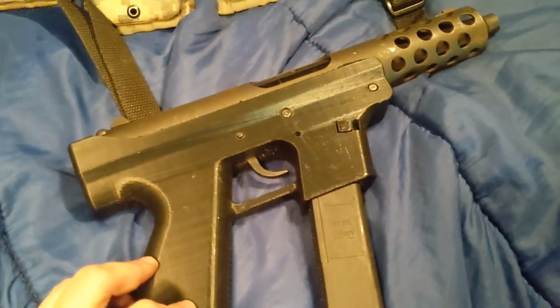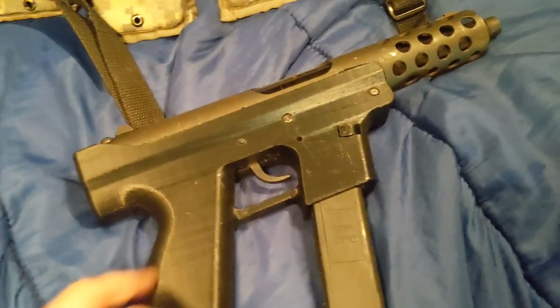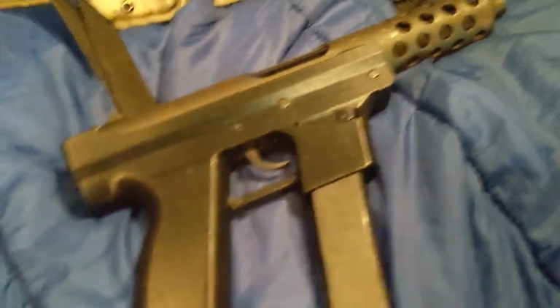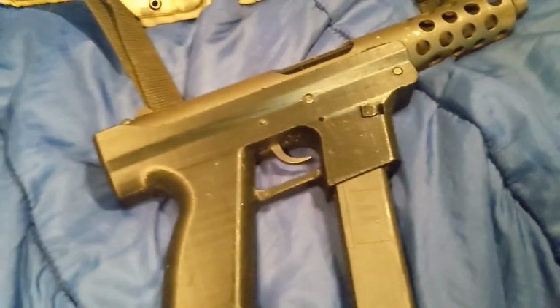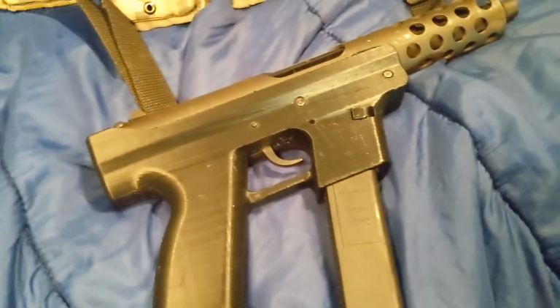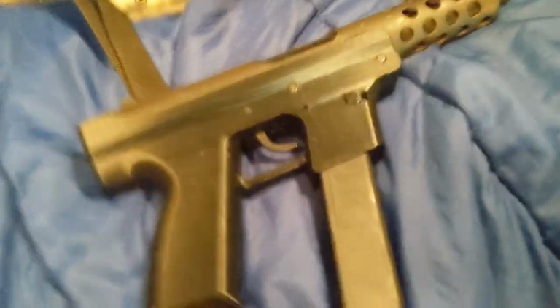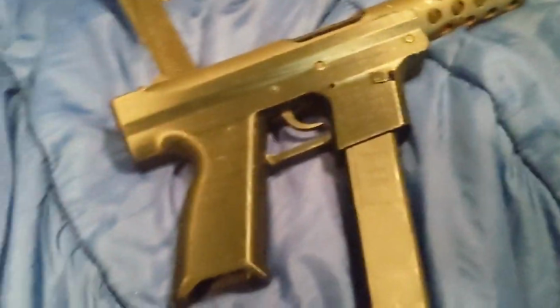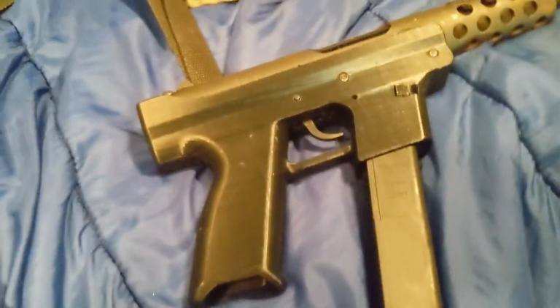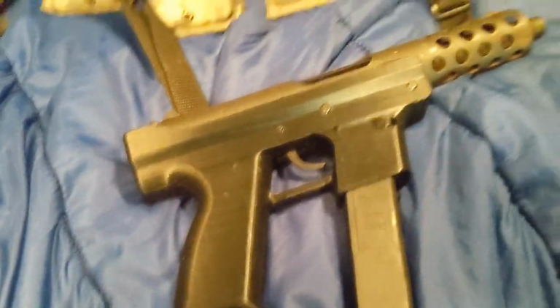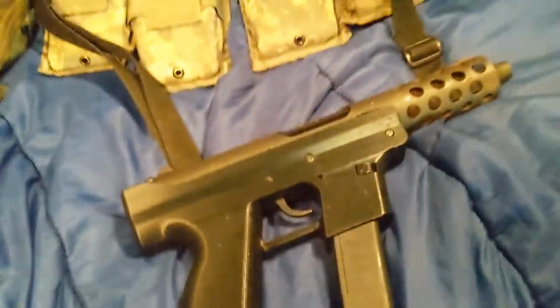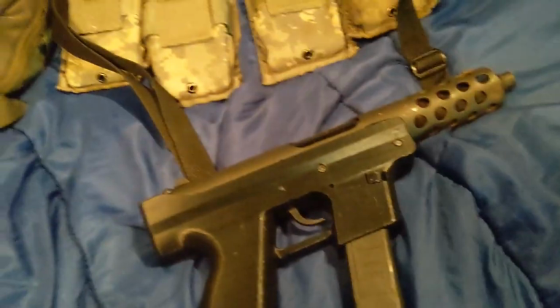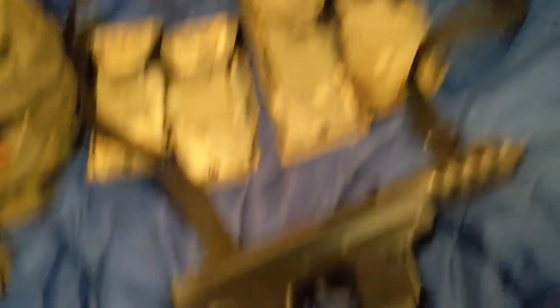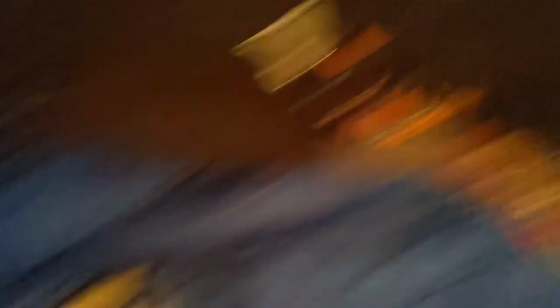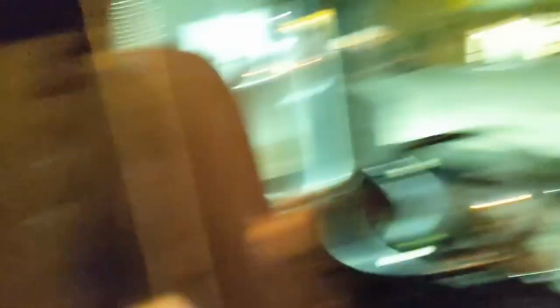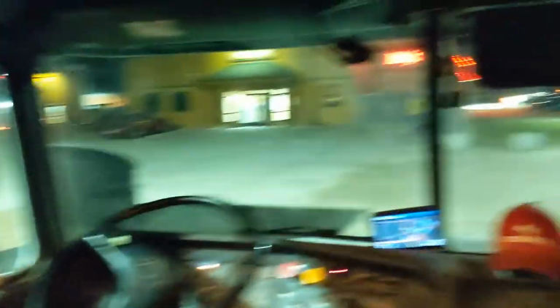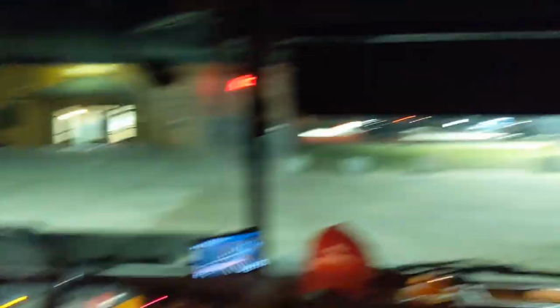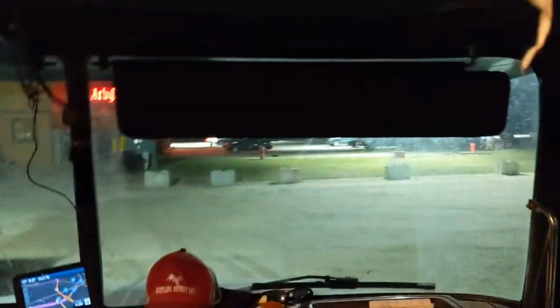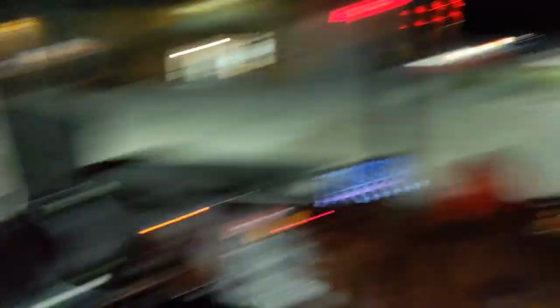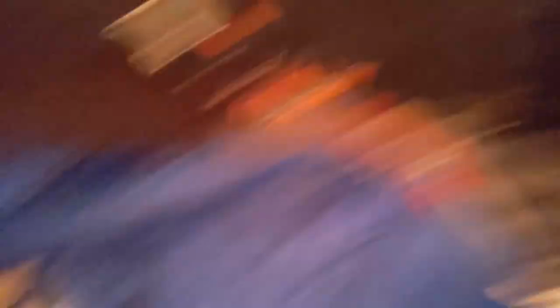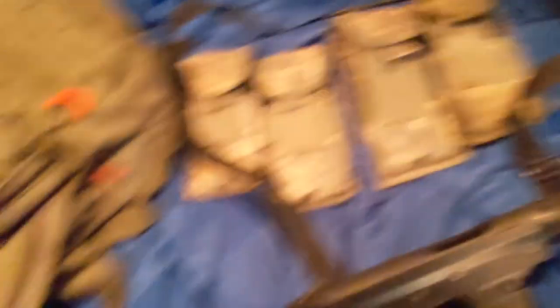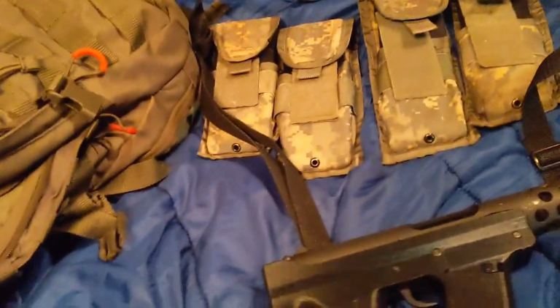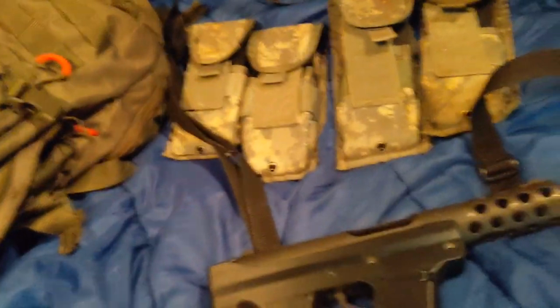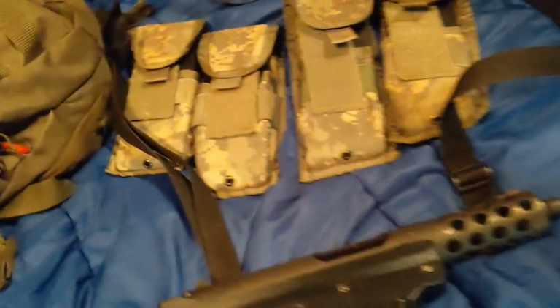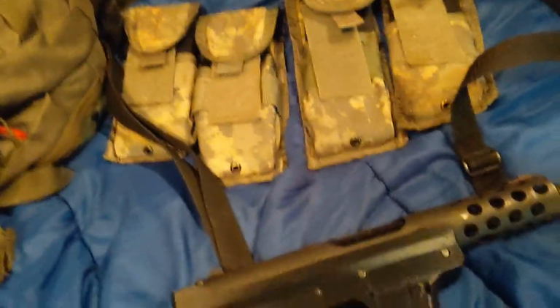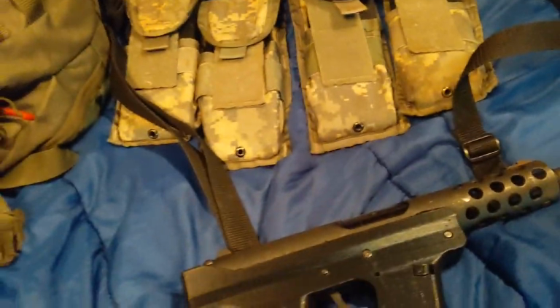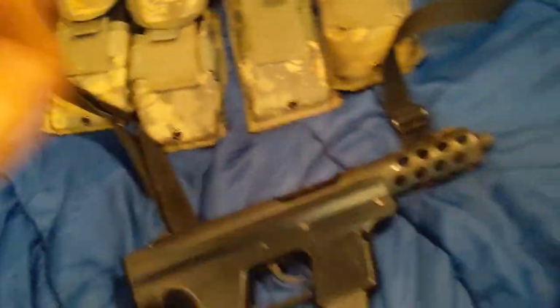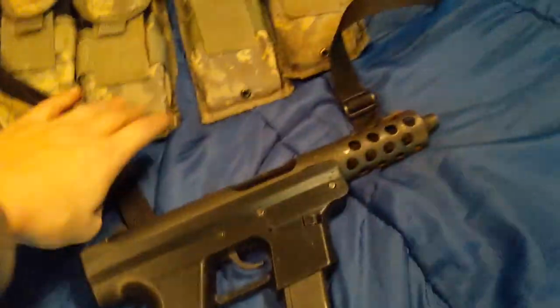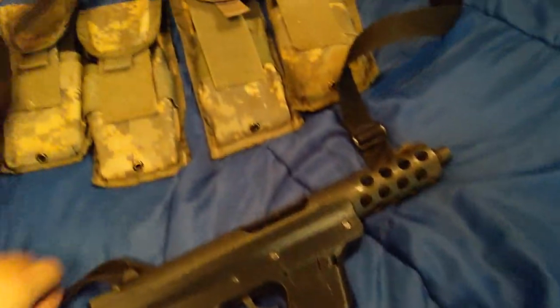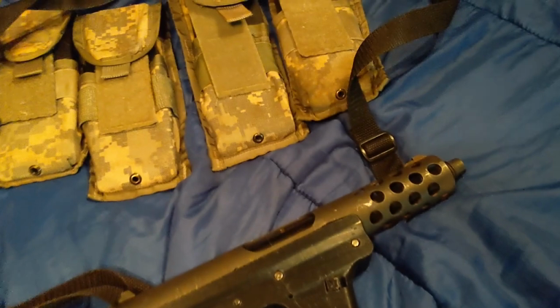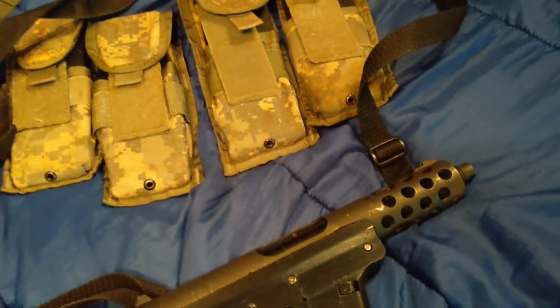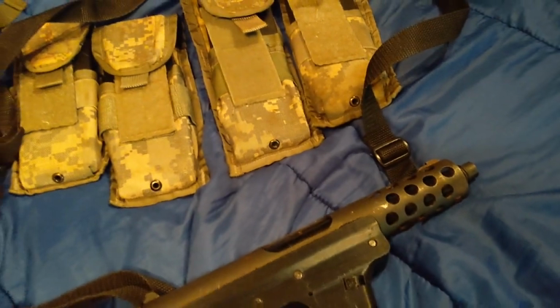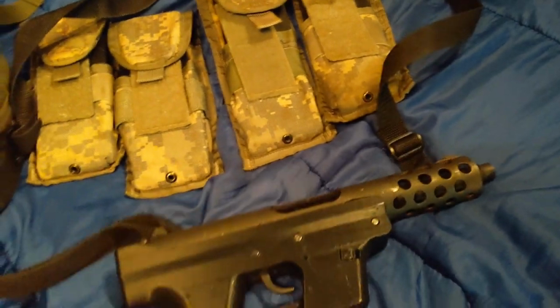I'm meaning to do an update video. I've been too busy, so I'm doing this in the bunk of my semi. Sorry, the video quality isn't that great.